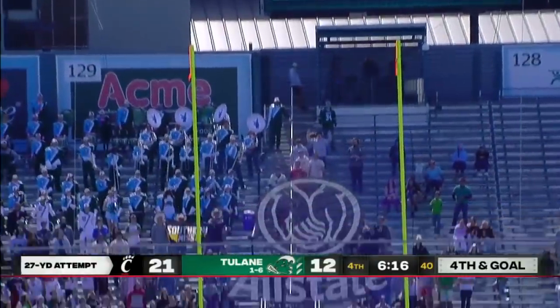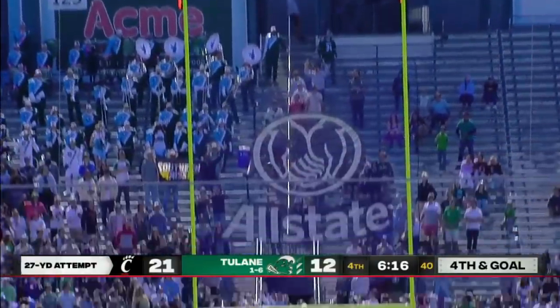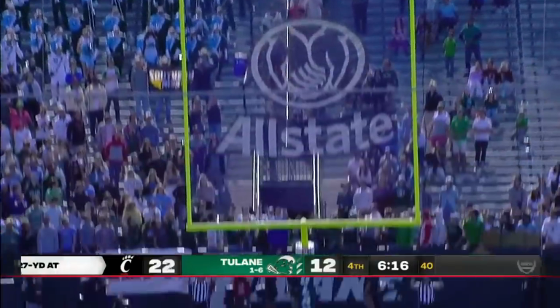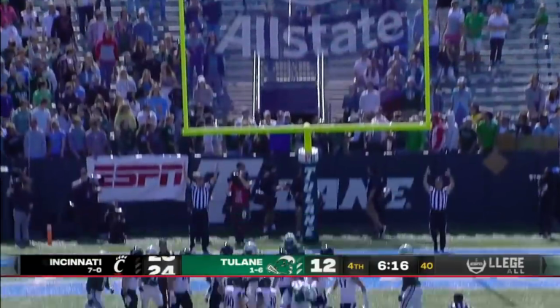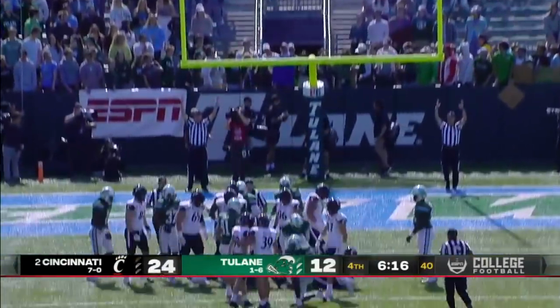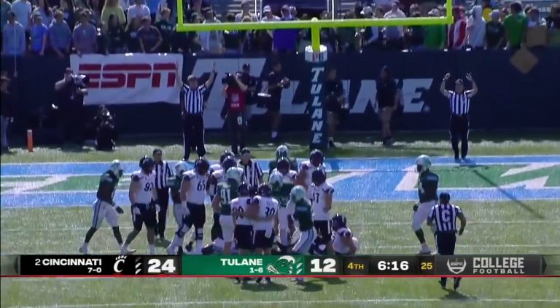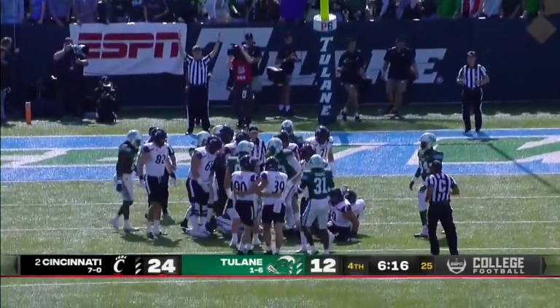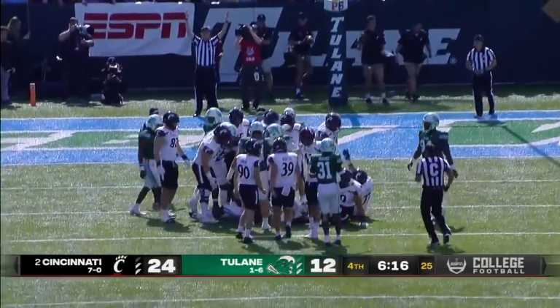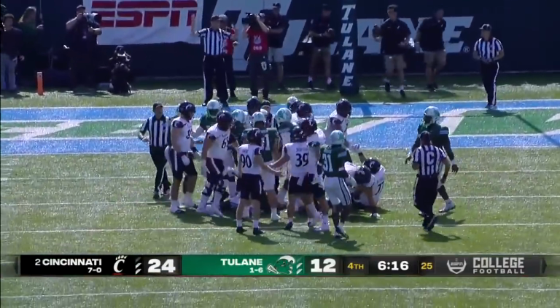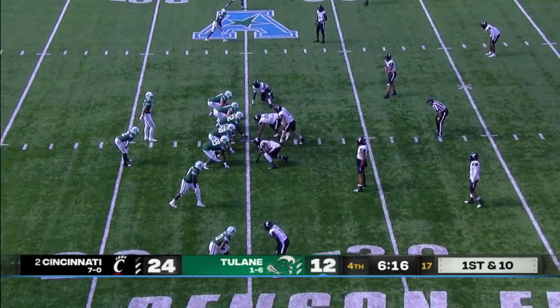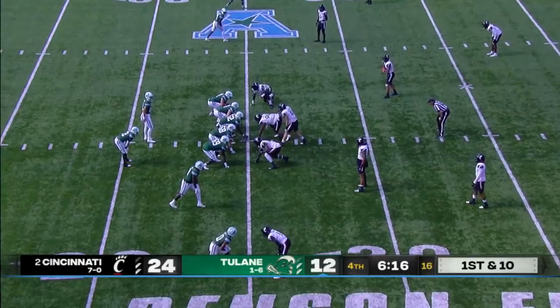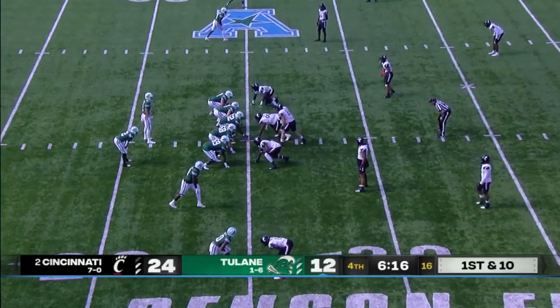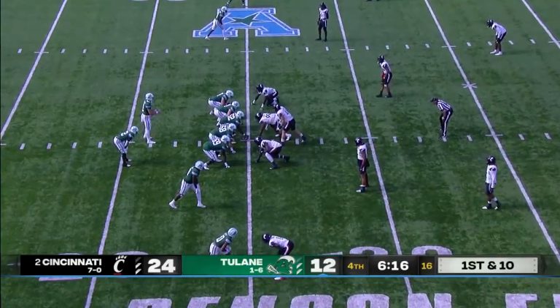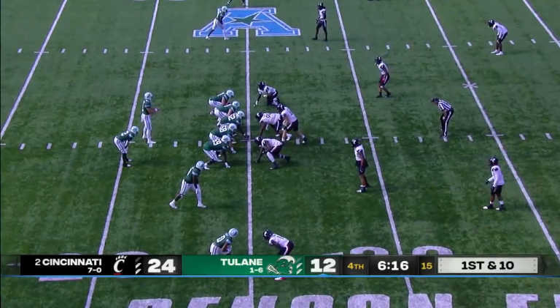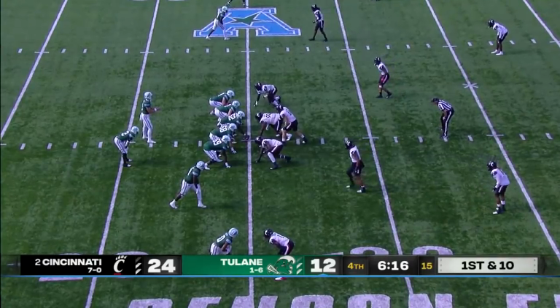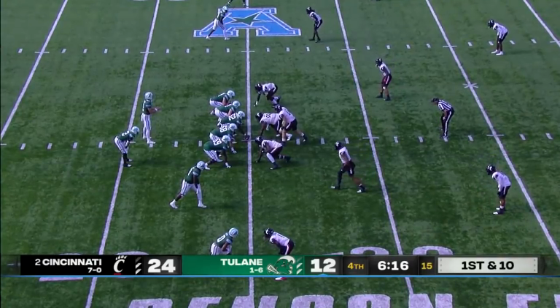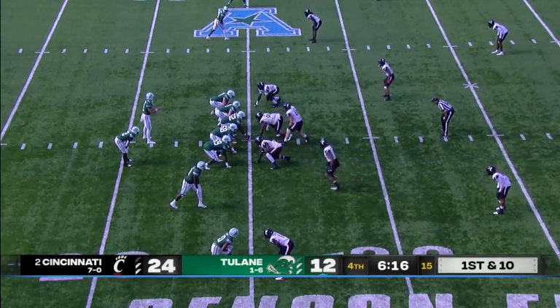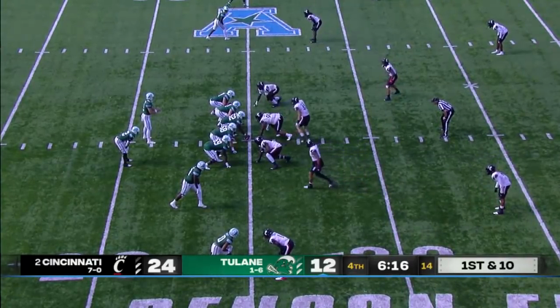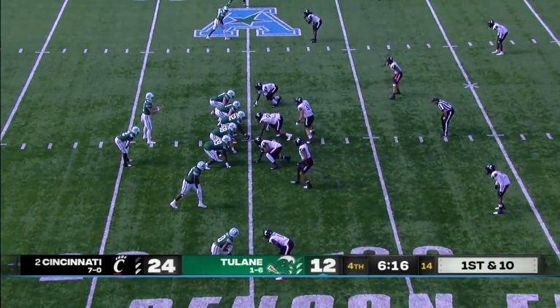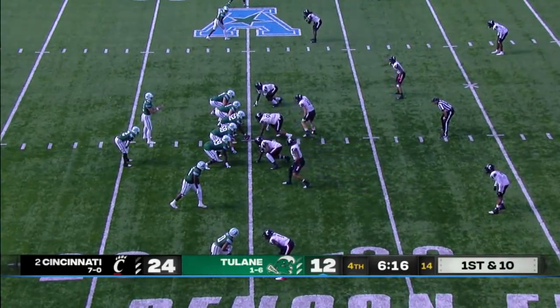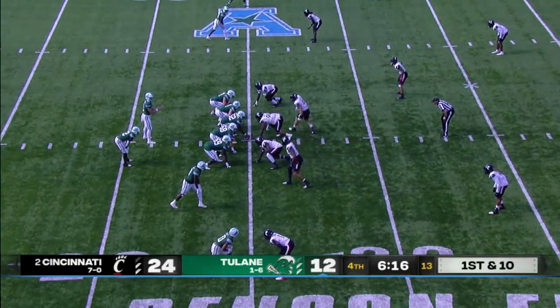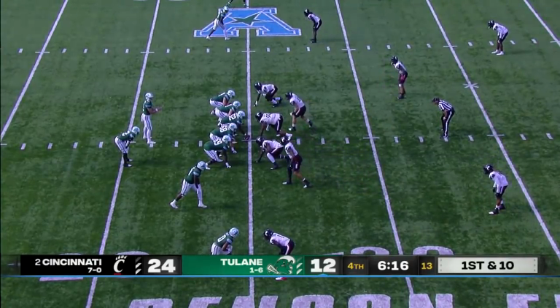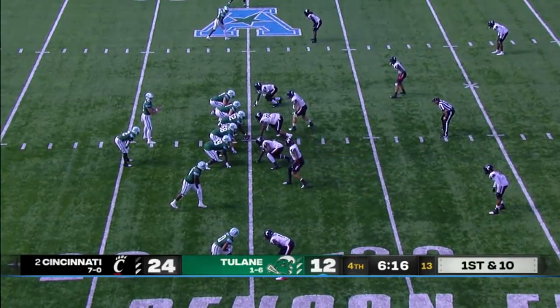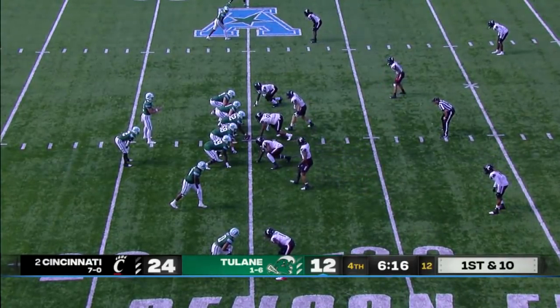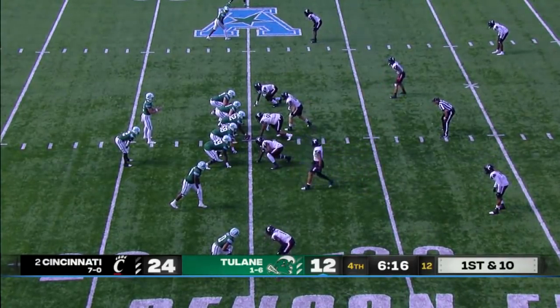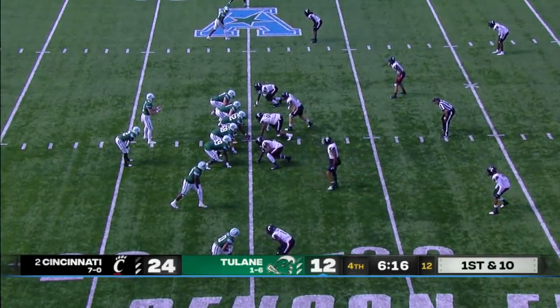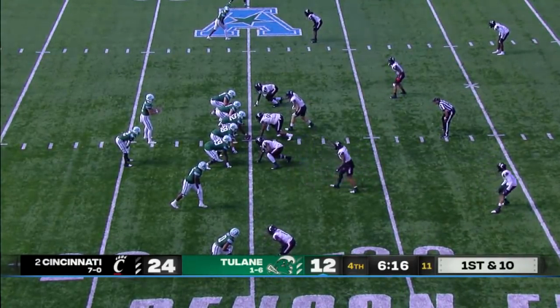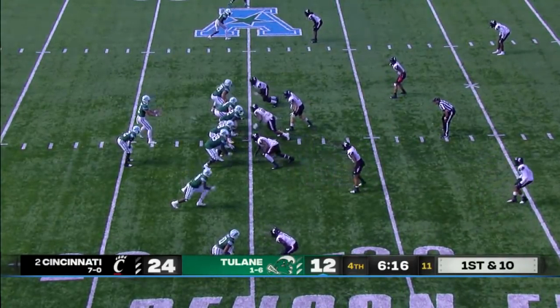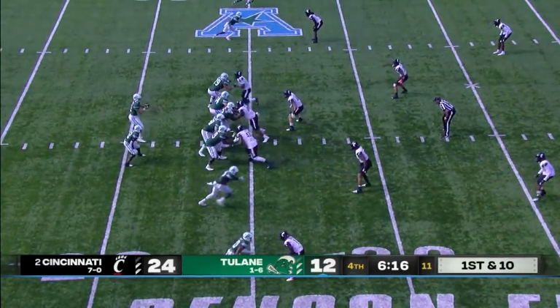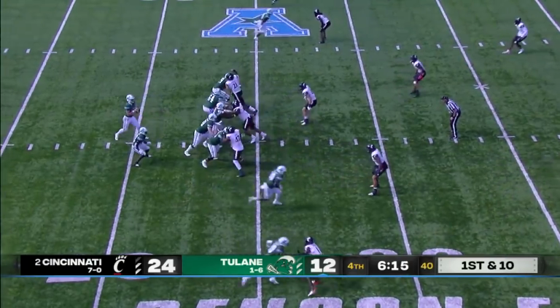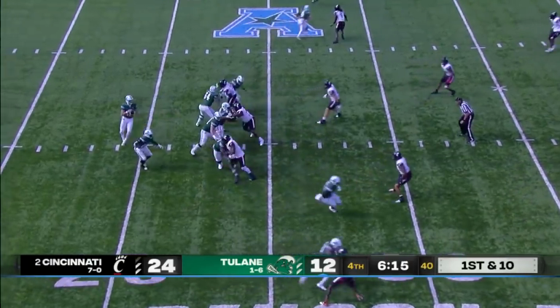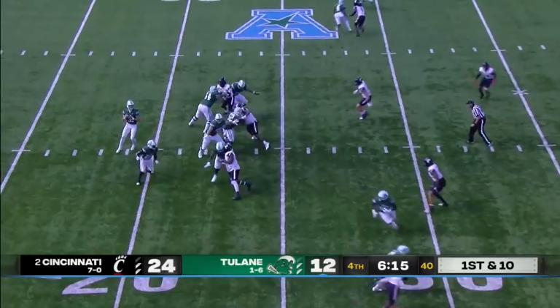Lowry's field goal is good — it's 24-12. The margin of error is pretty thin right now, and that's the standard for the Group of Five, for better or worse, fair or not fair.